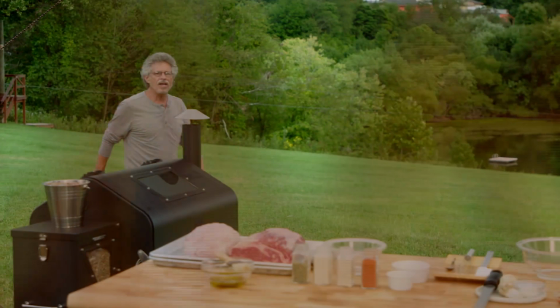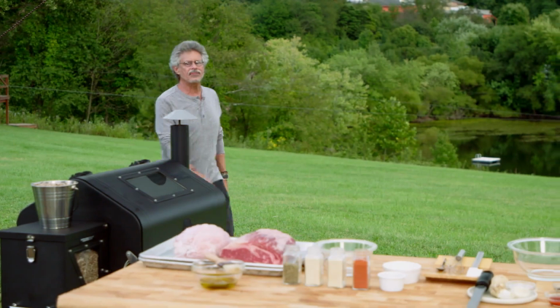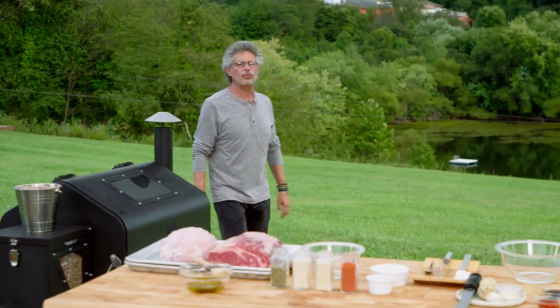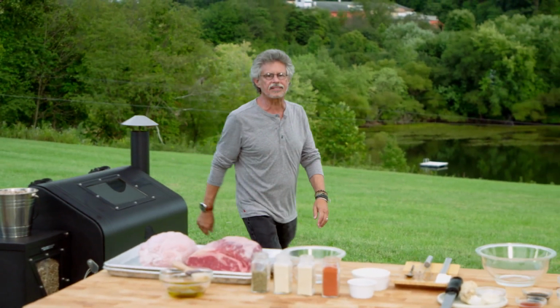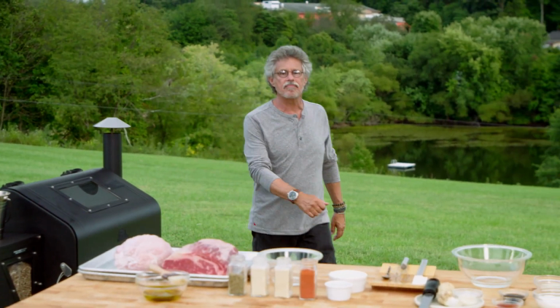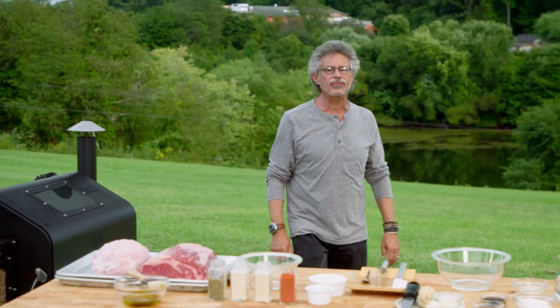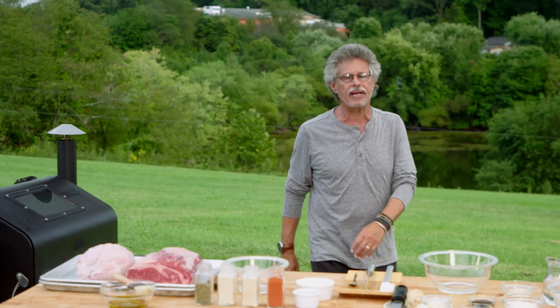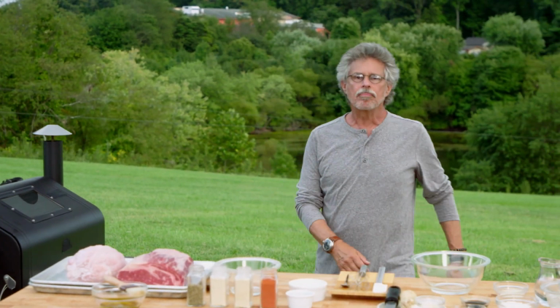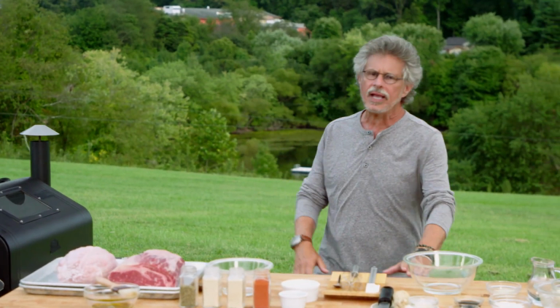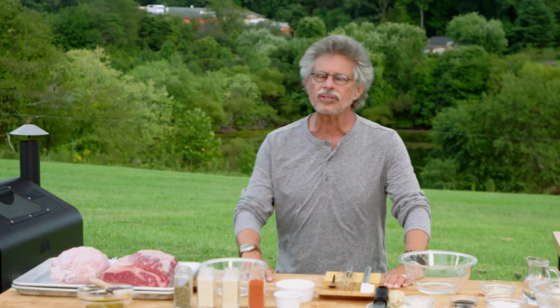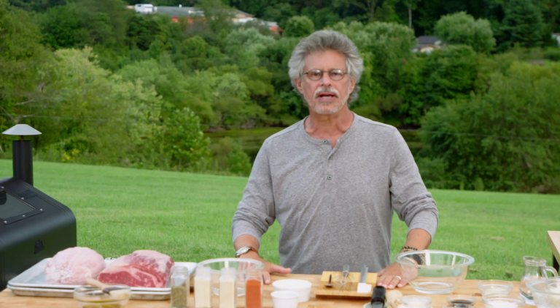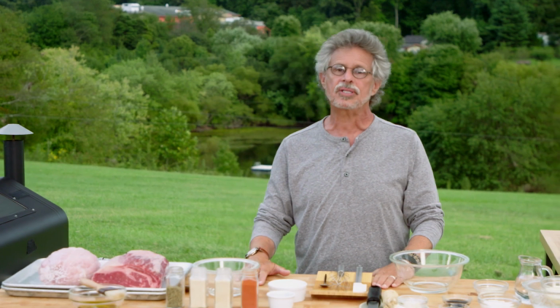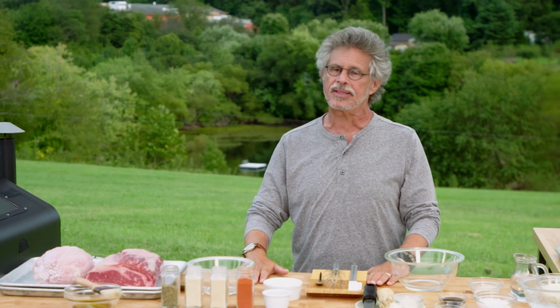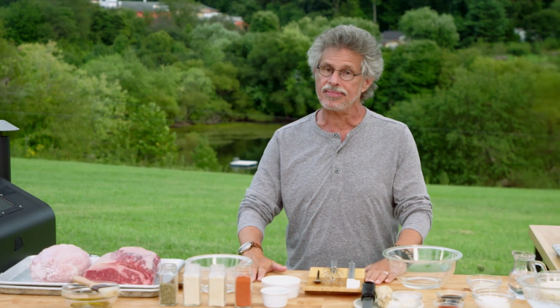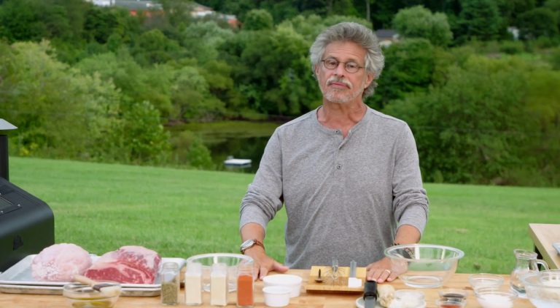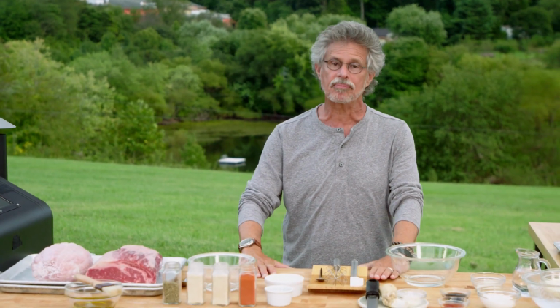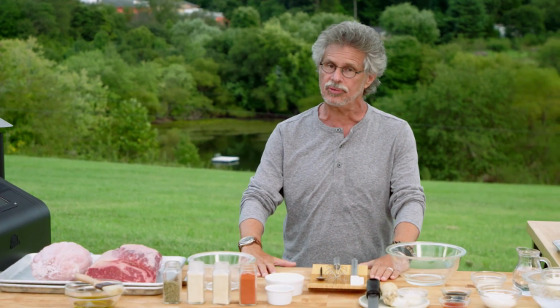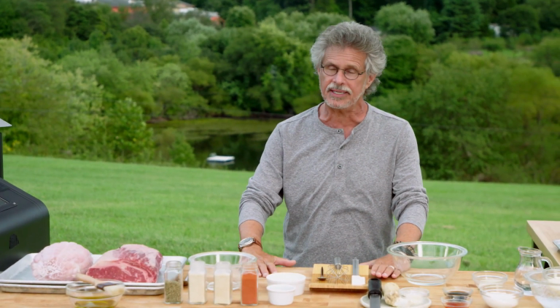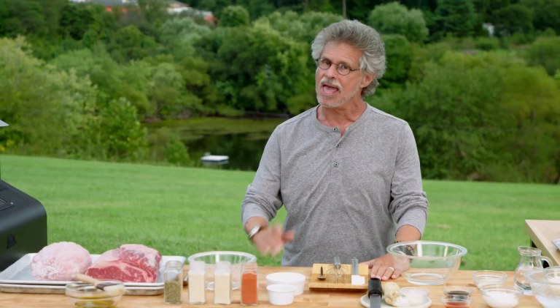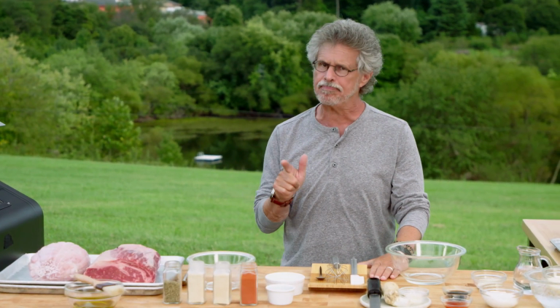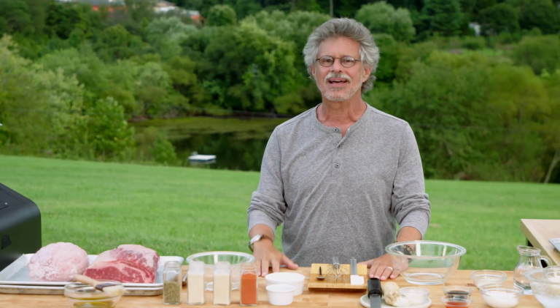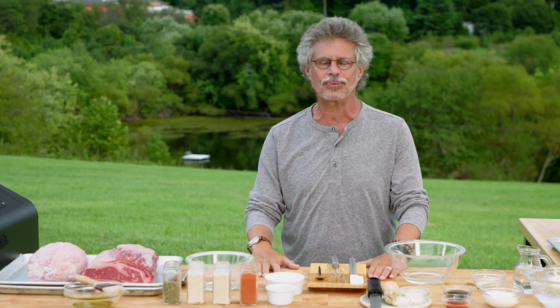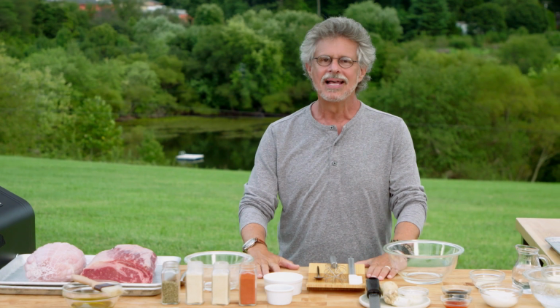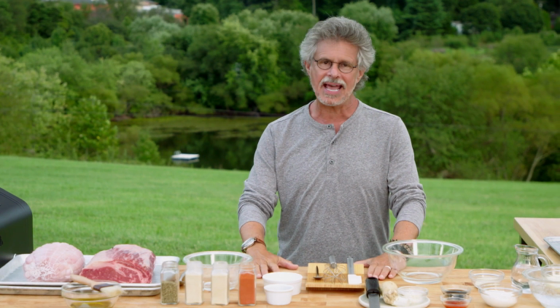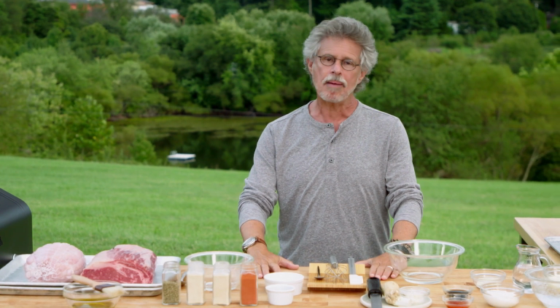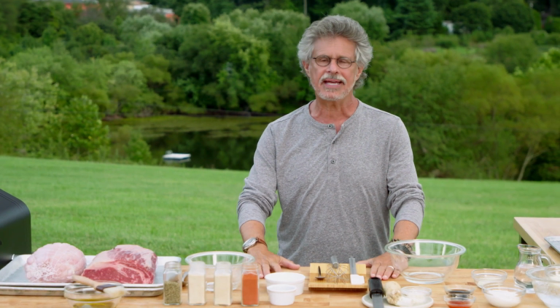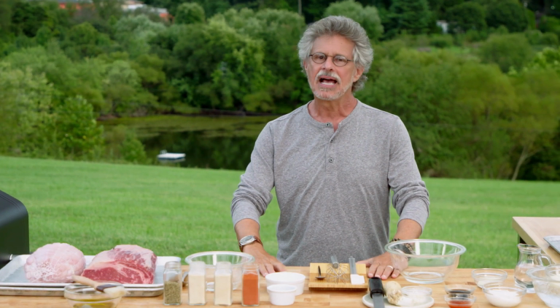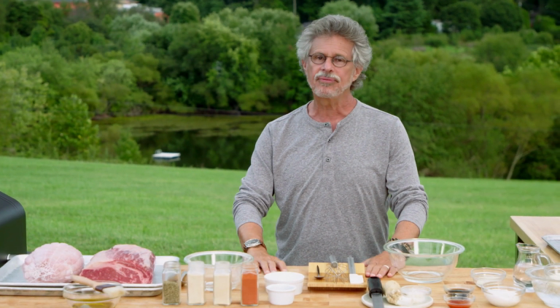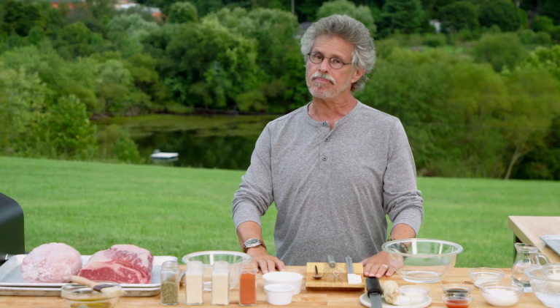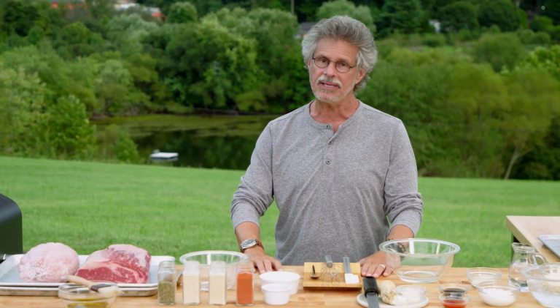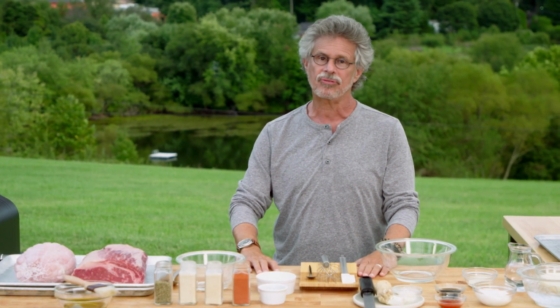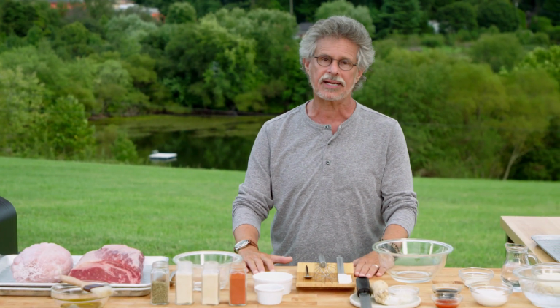Austin is famous for its brisket, Memphis for its ribs, but what has Baltimore done to earn its place in the pantheon of American barbecue greatness? Pit beef, that's what. Today we're upping the ante. I give you the Pit Beef Triple Decker.